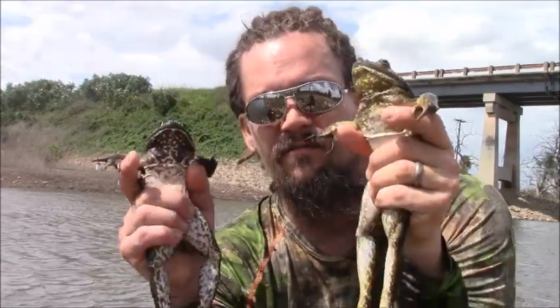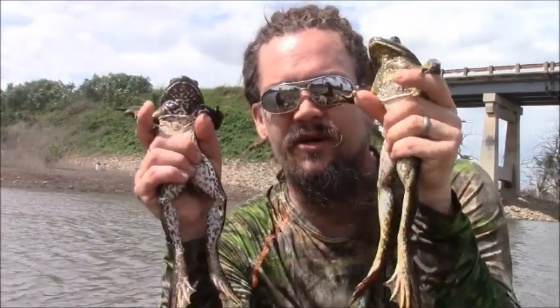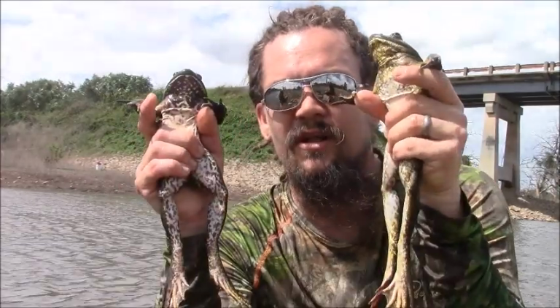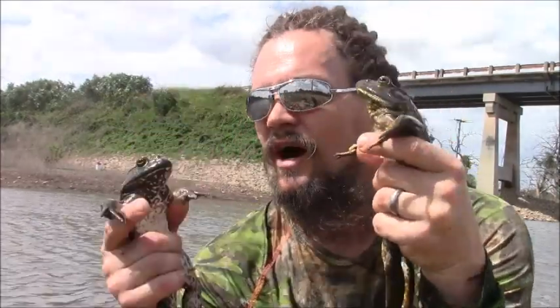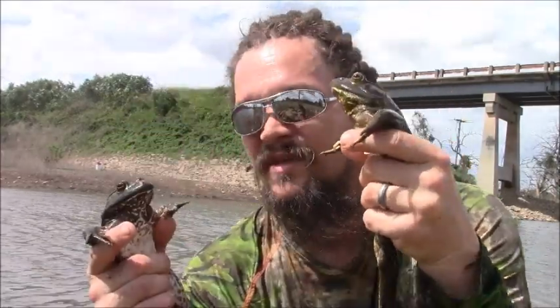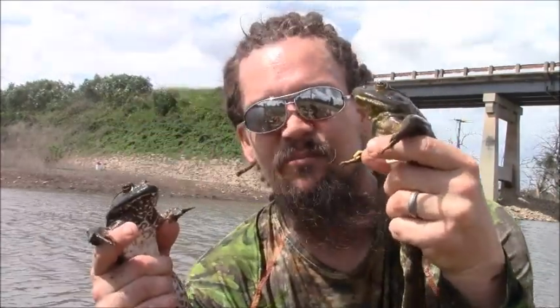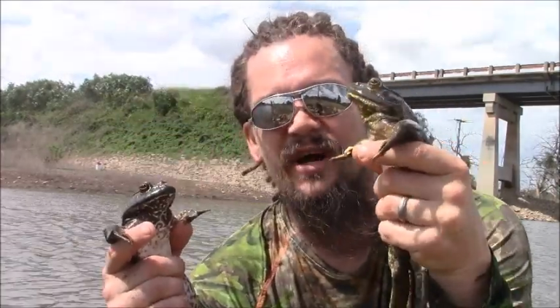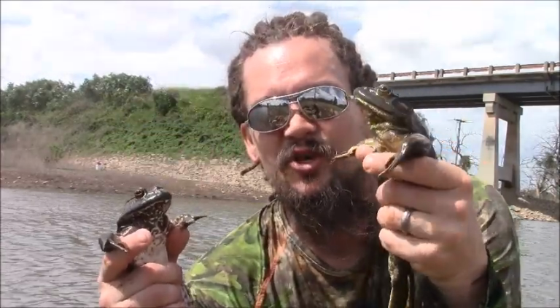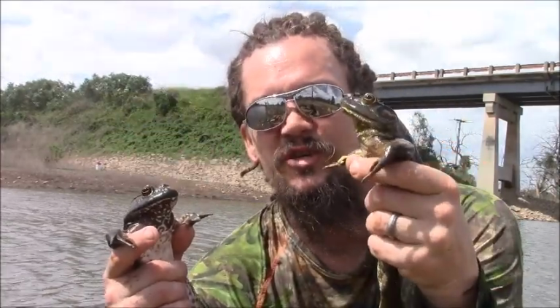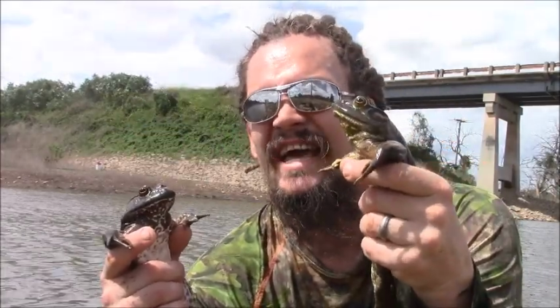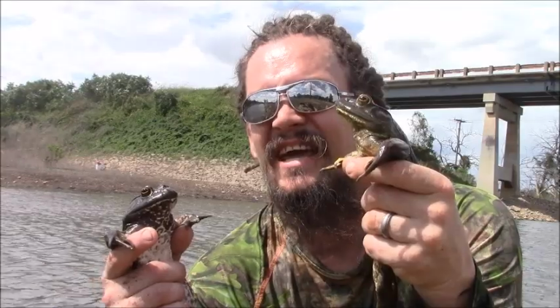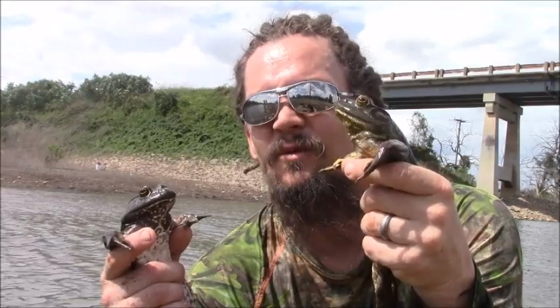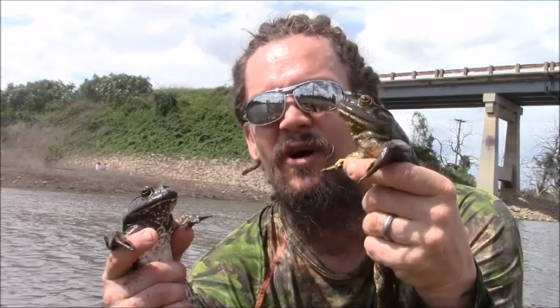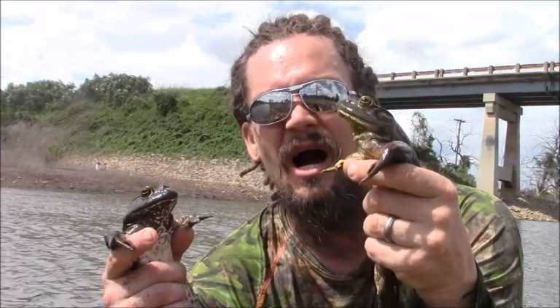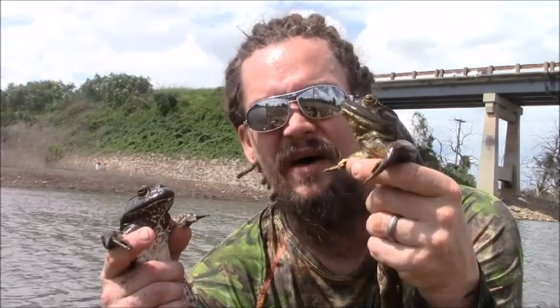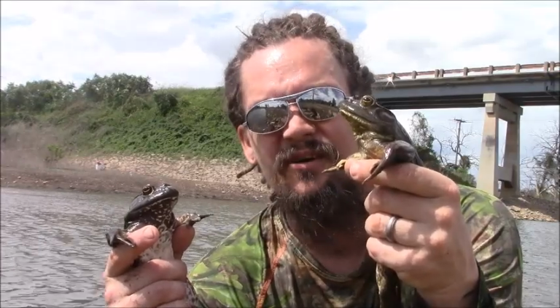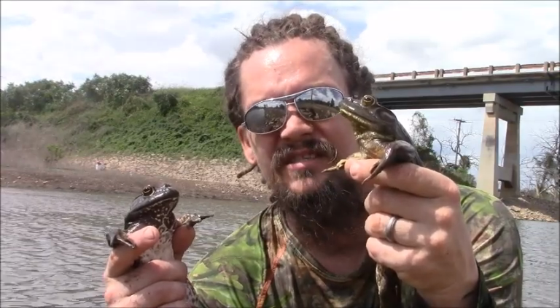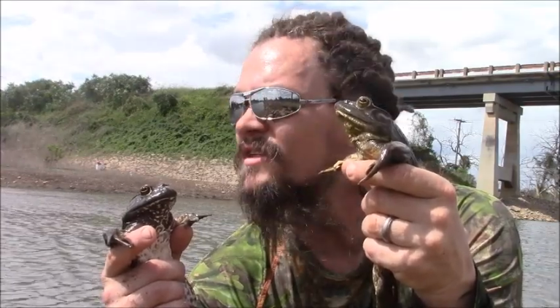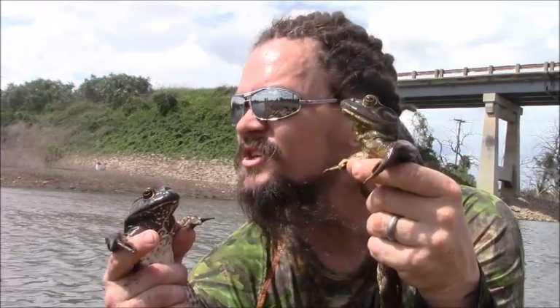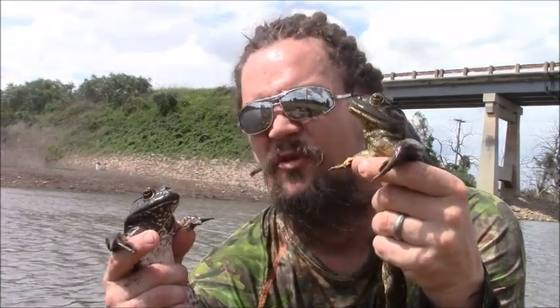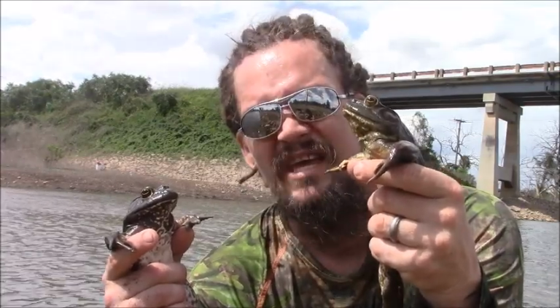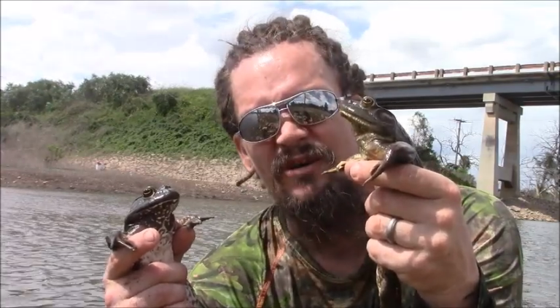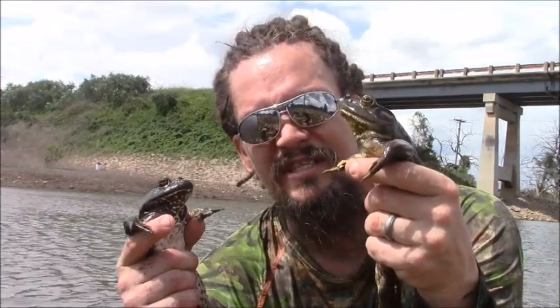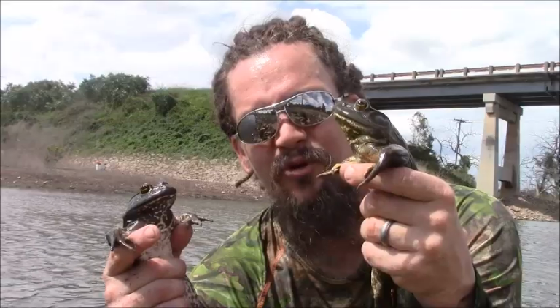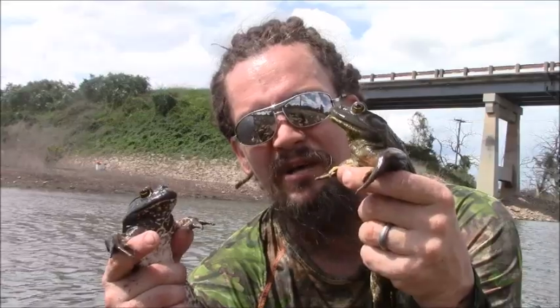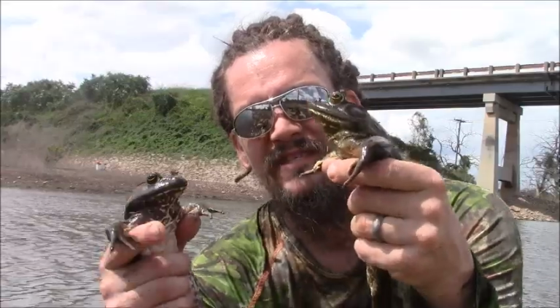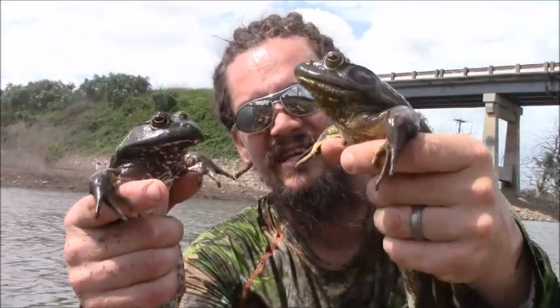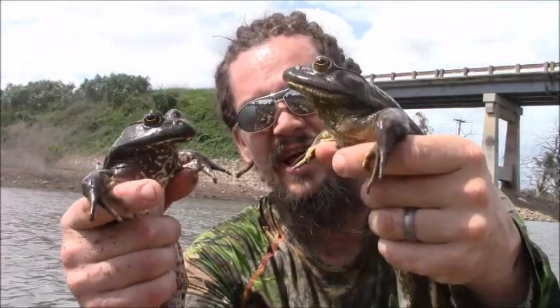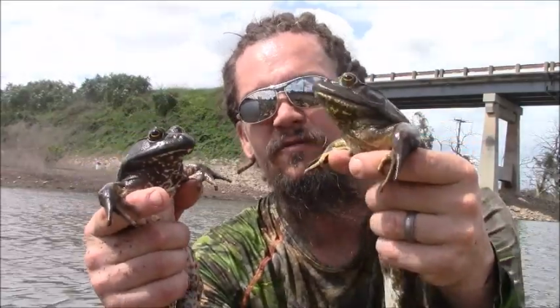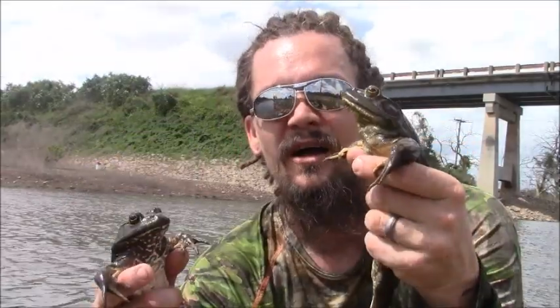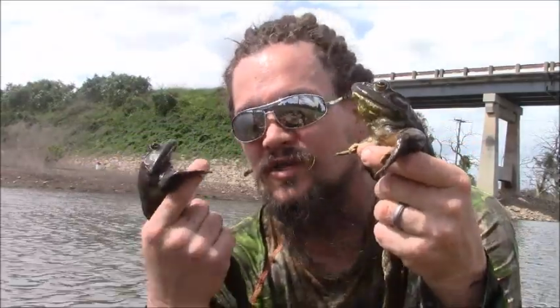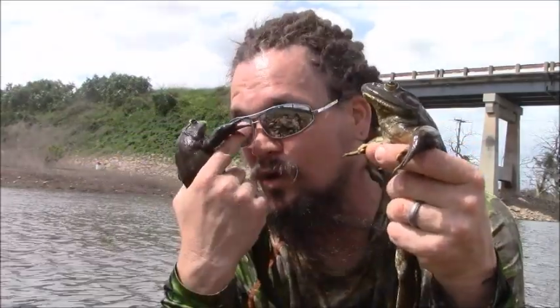The bullfrogs are a big frog — they're very cool. The tadpoles are absolutely huge. It can take anywhere from a couple of months down here in the south to up to three years for a tadpole to metamorphosize into an actual frog, which is pretty cool.